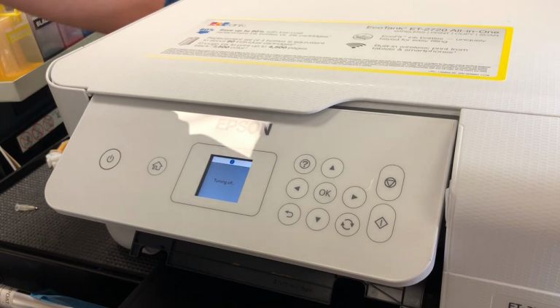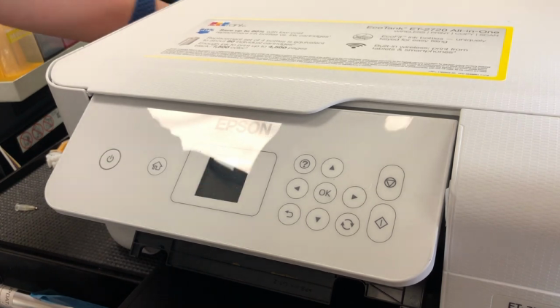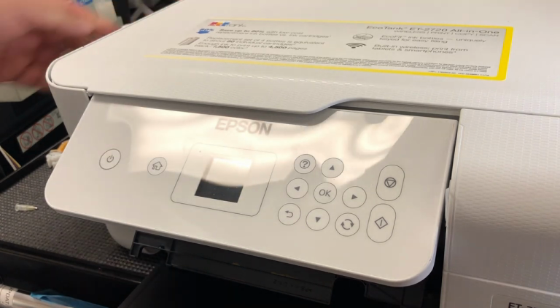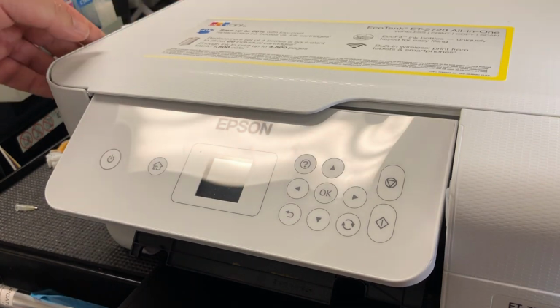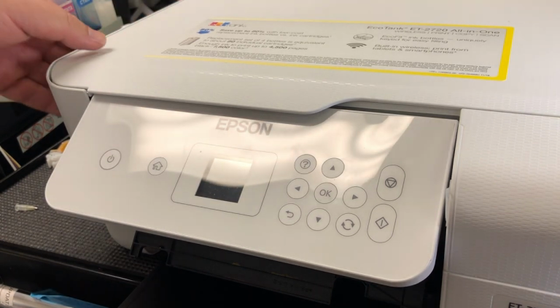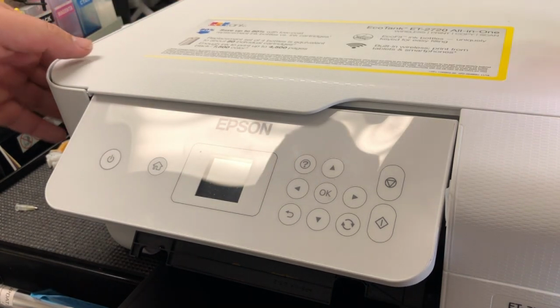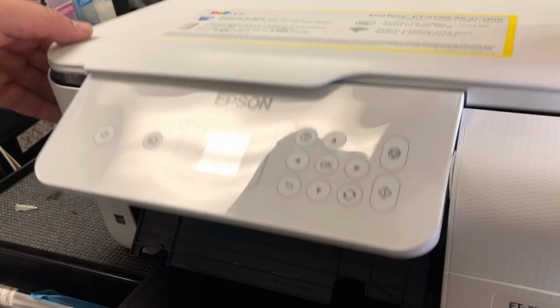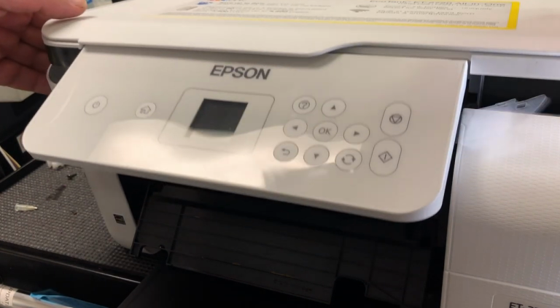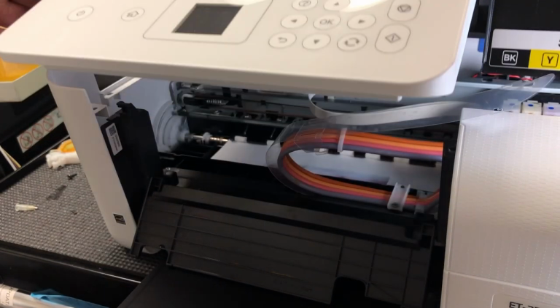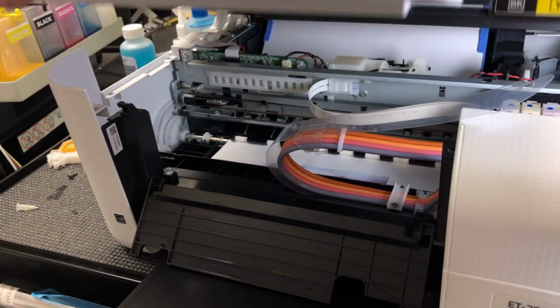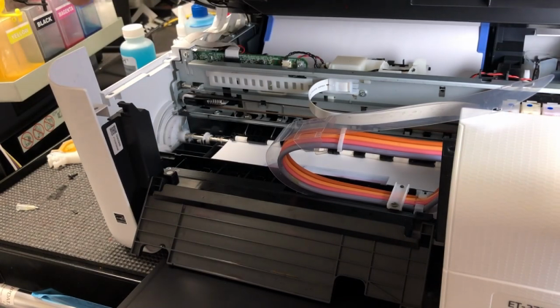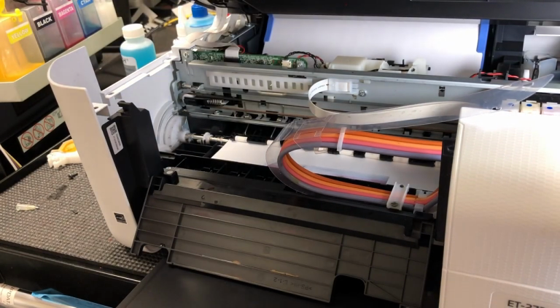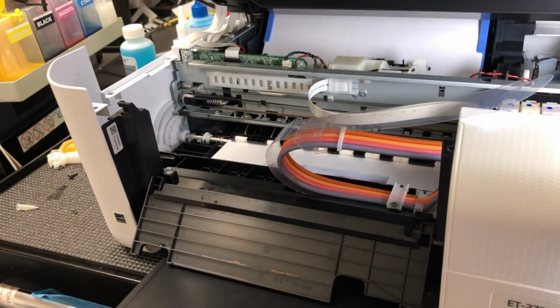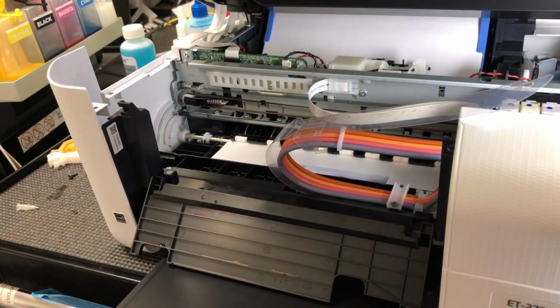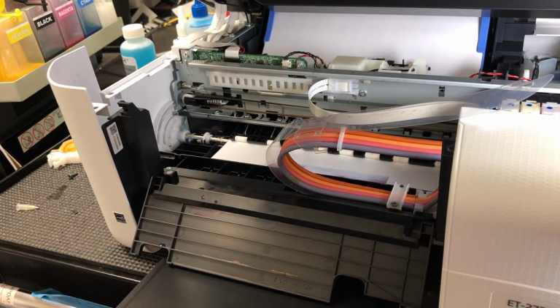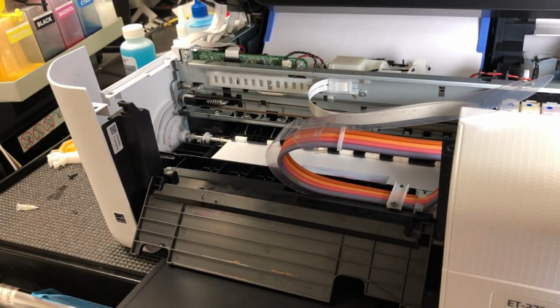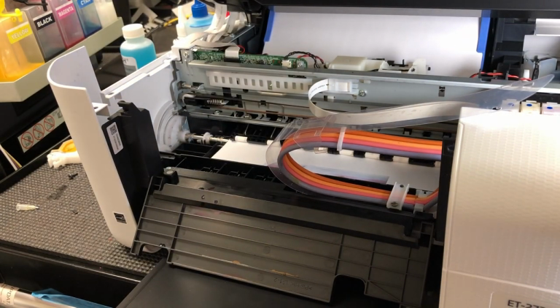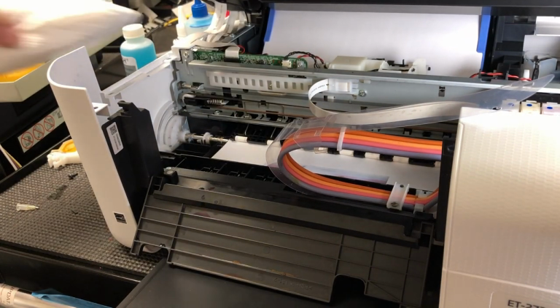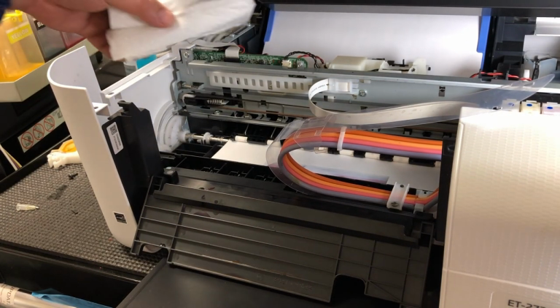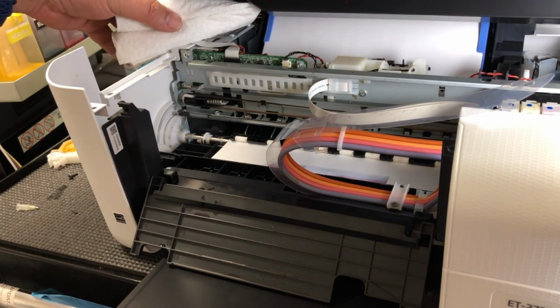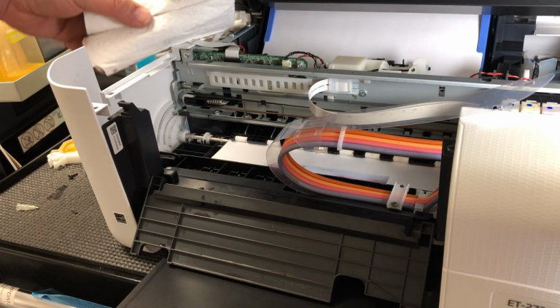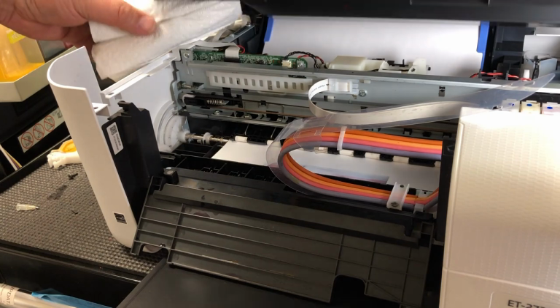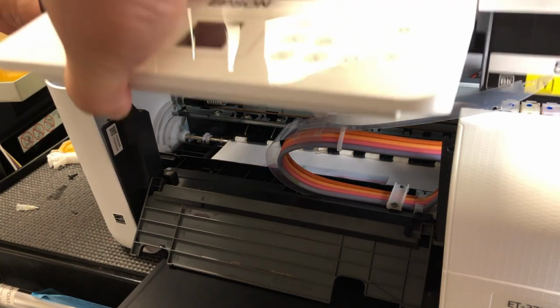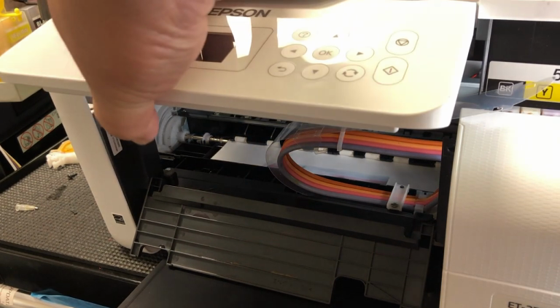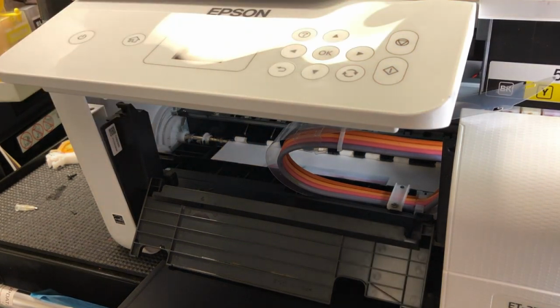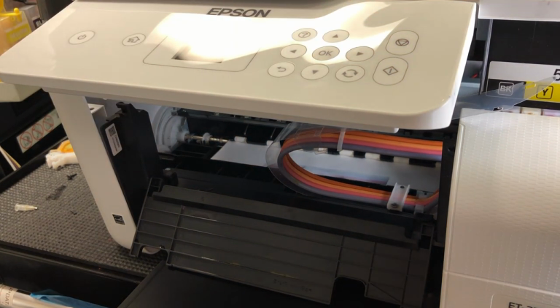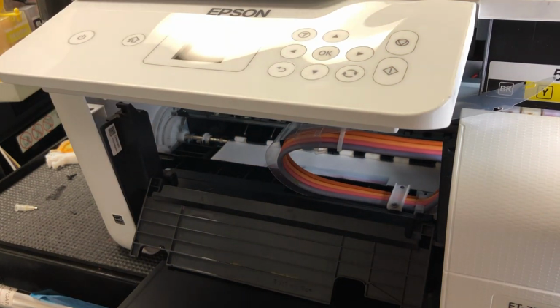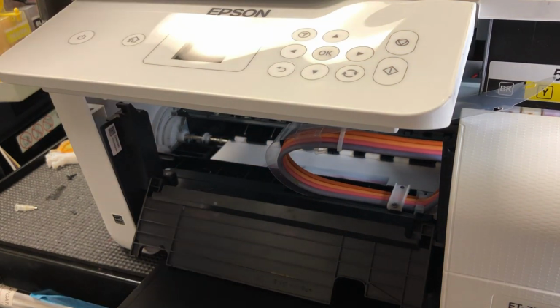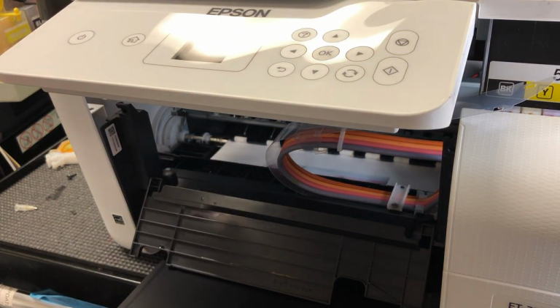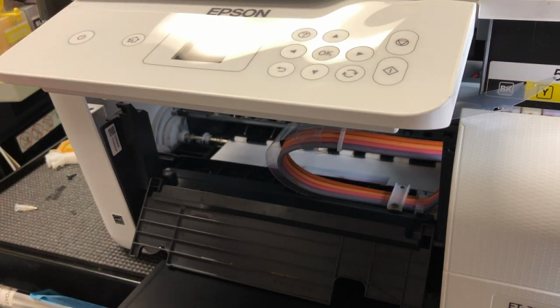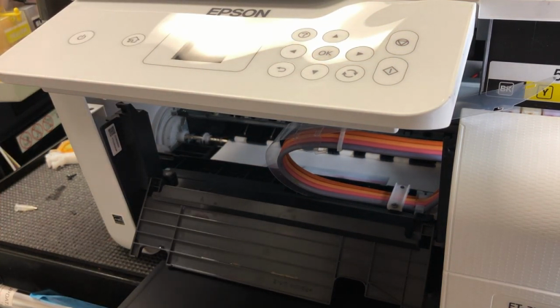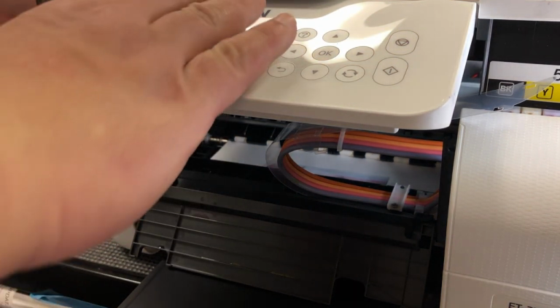When you open it, don't raise the scanner too high — otherwise it's going to pull the cable out. Instead, just open it about 30 degrees and put something there to hold it.